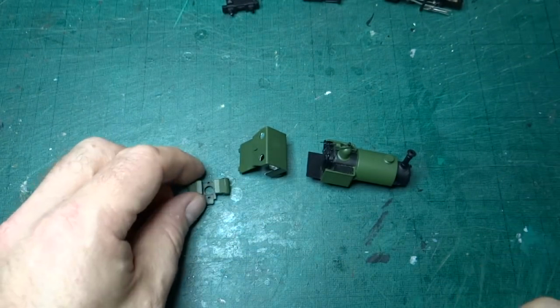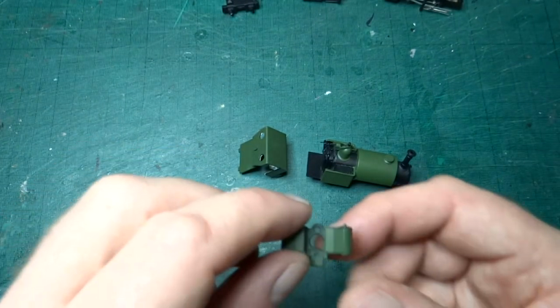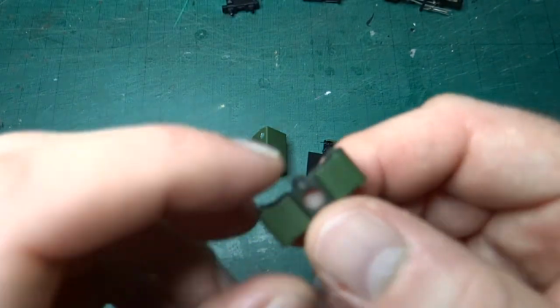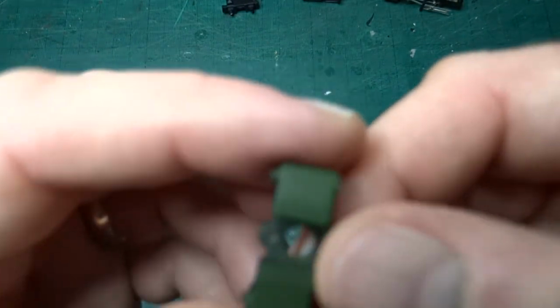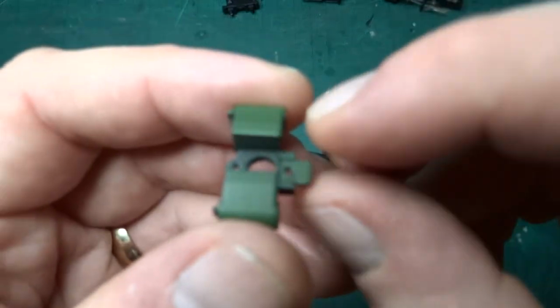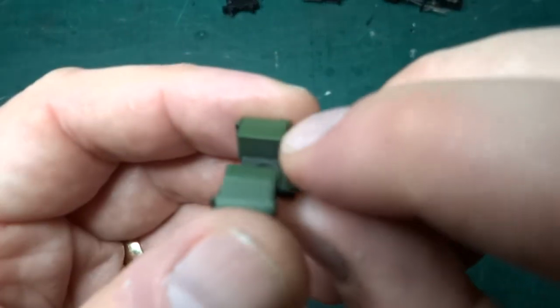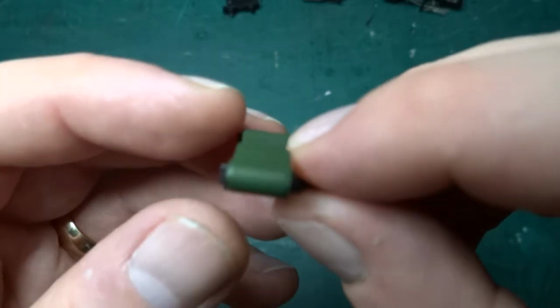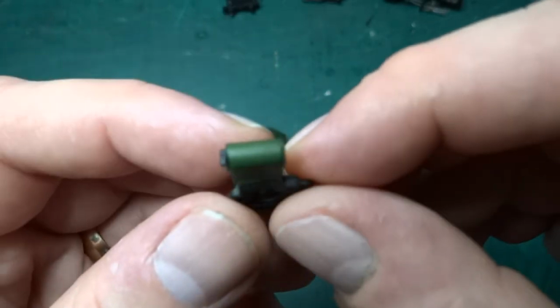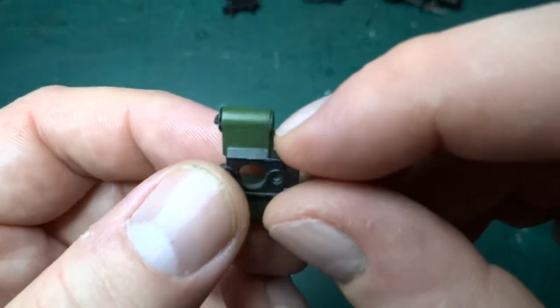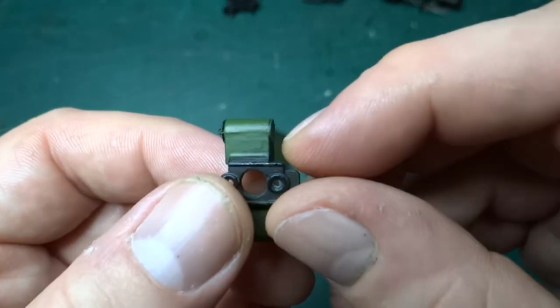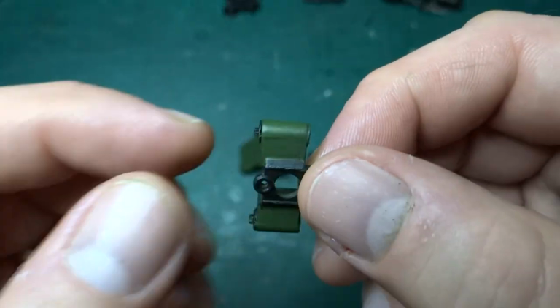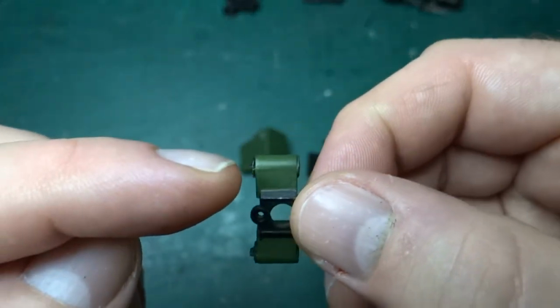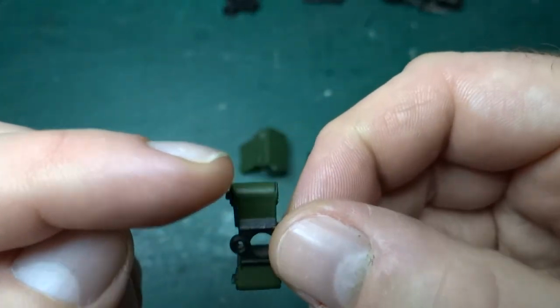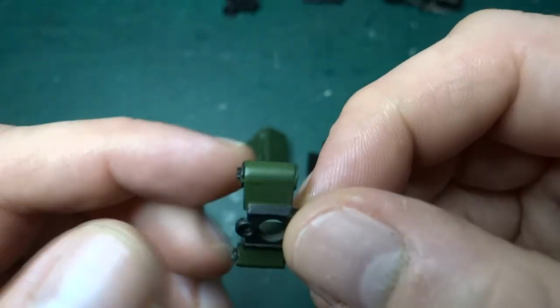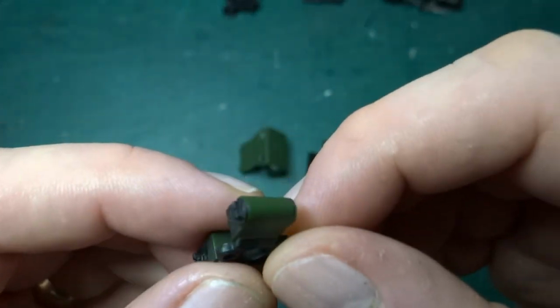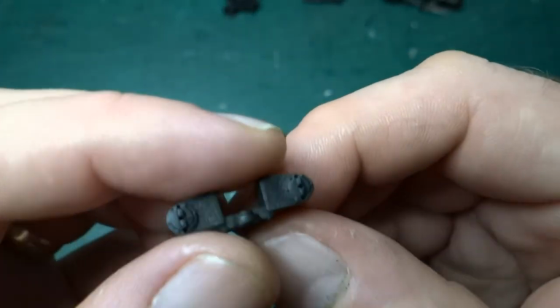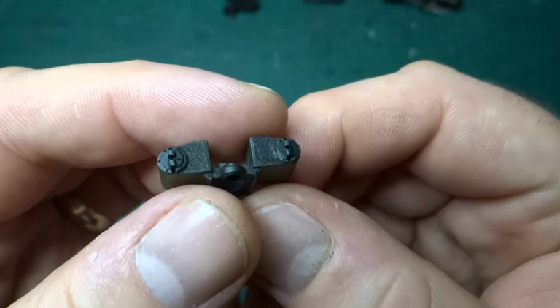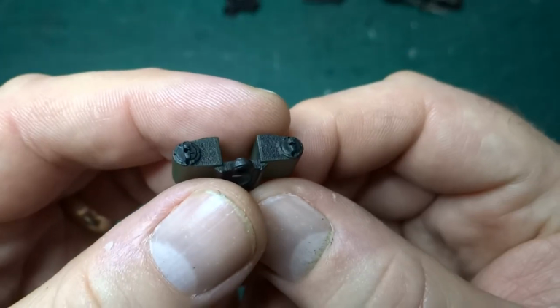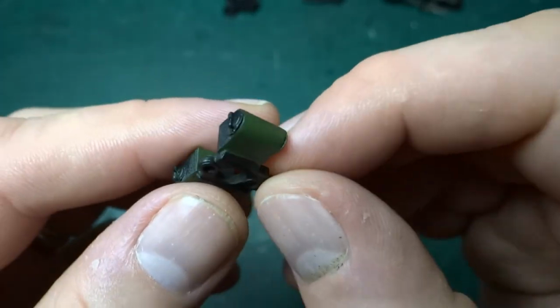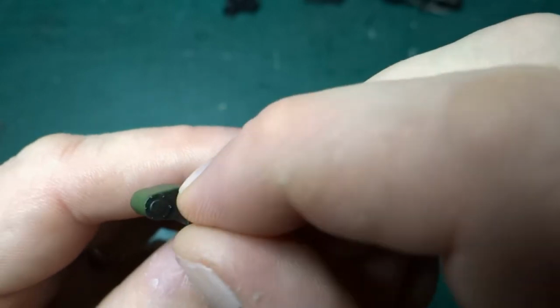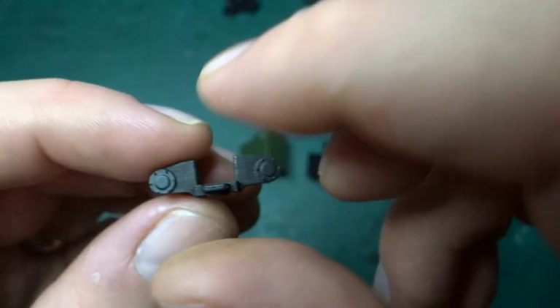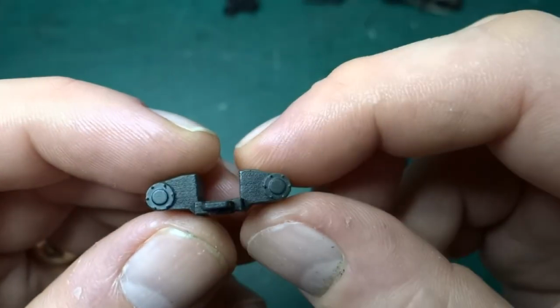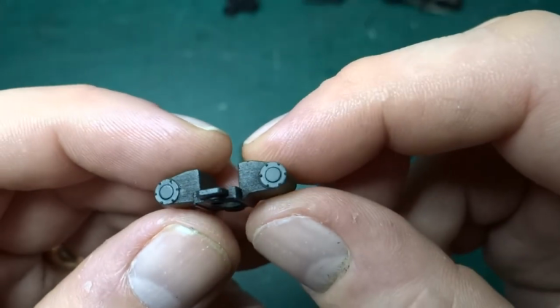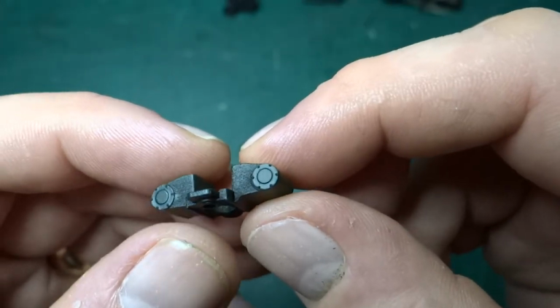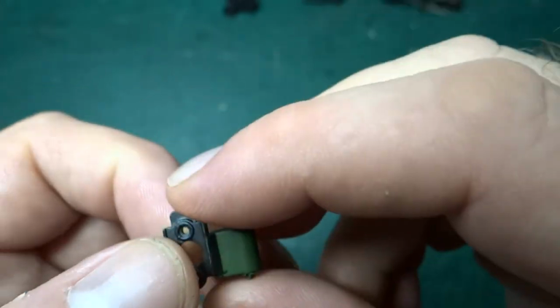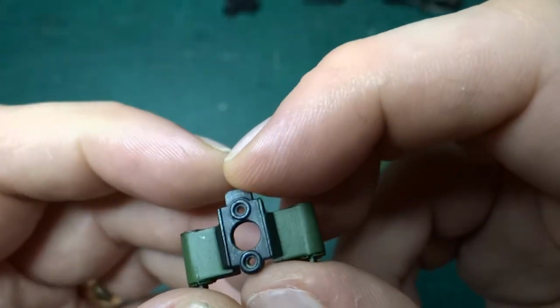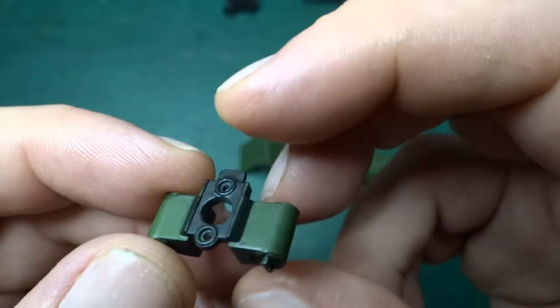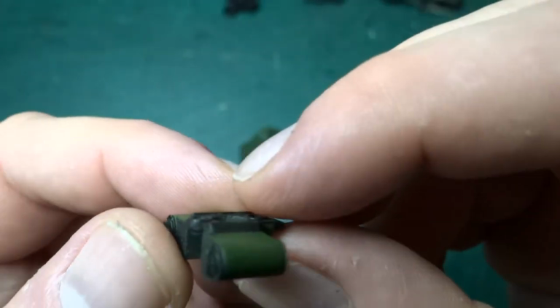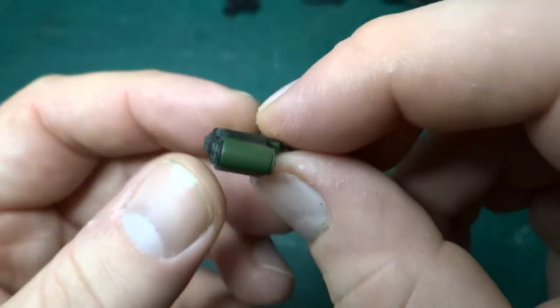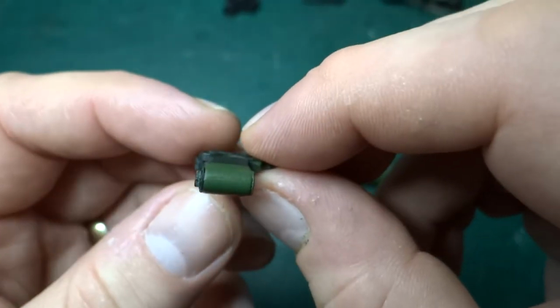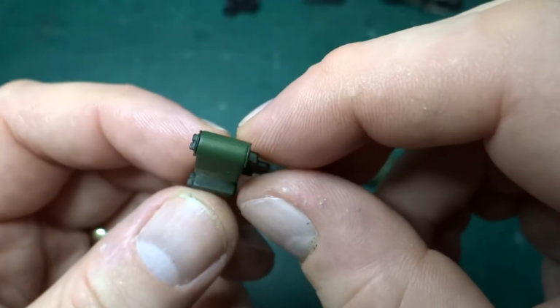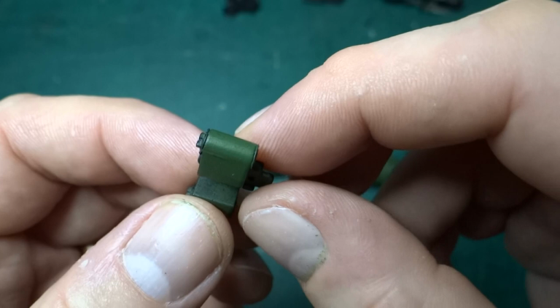So far I've done the wrappers around the cylinders - just the piece that wraps round, leaving the front and backs black. That looks okay.